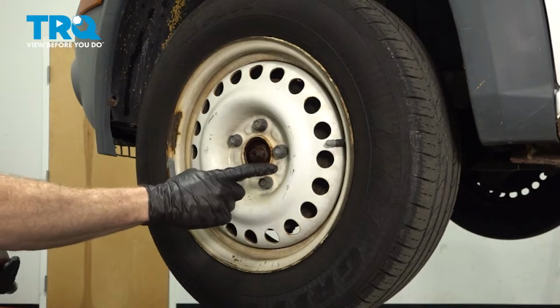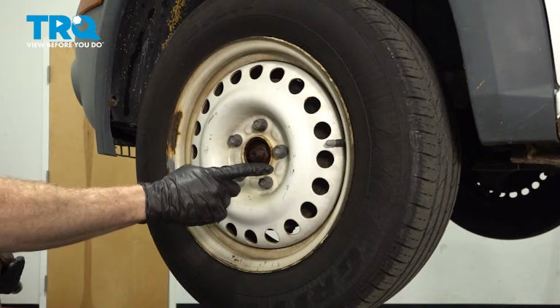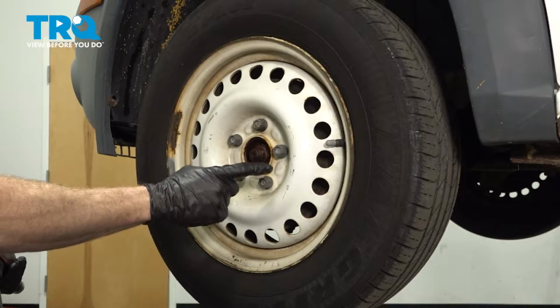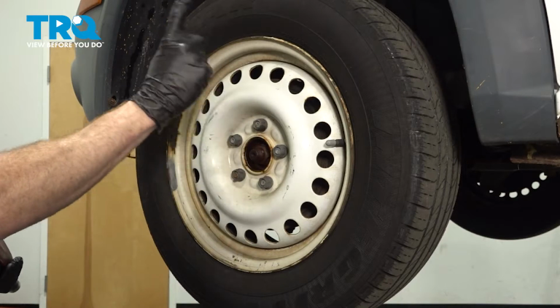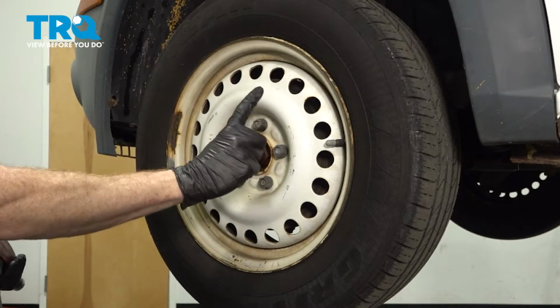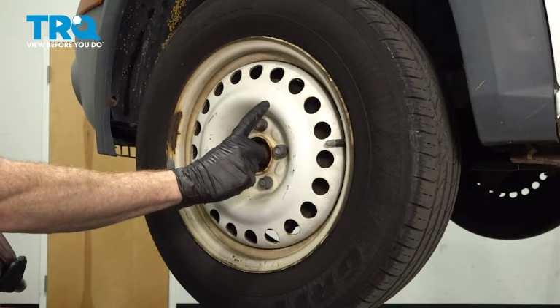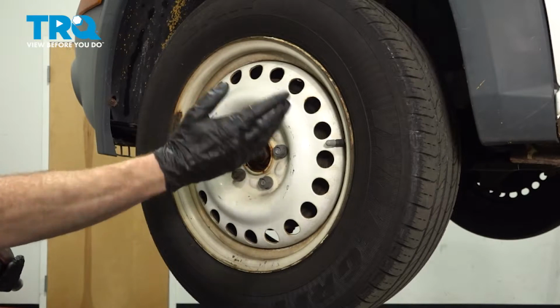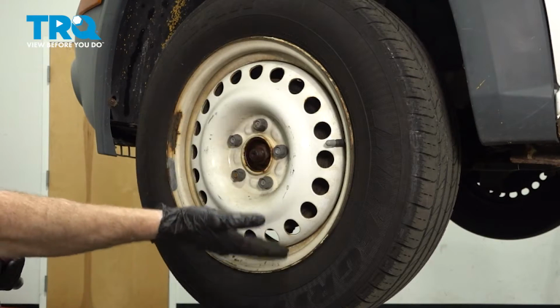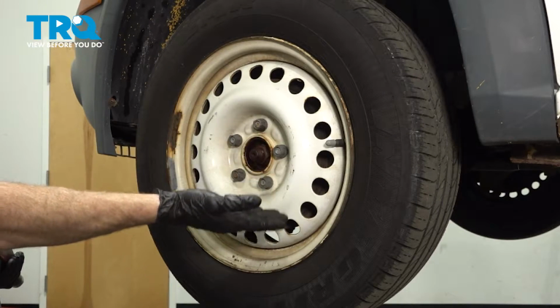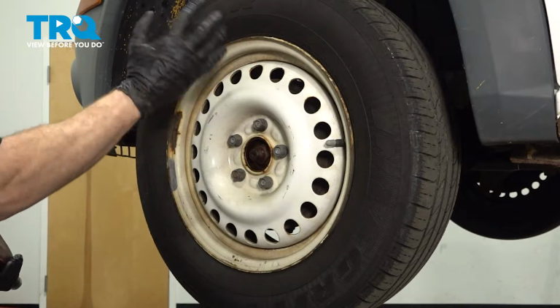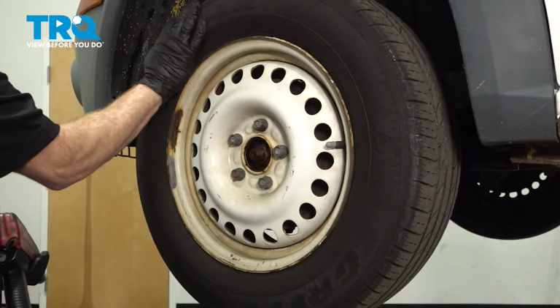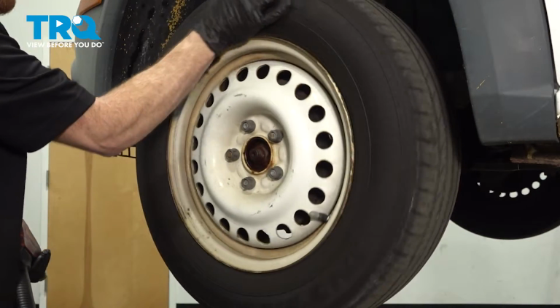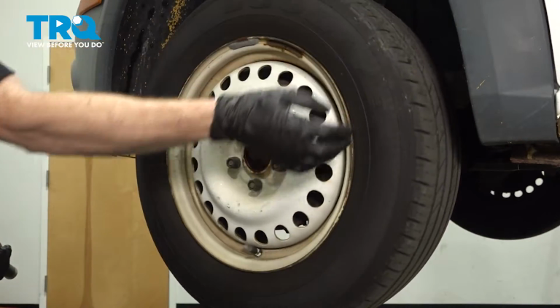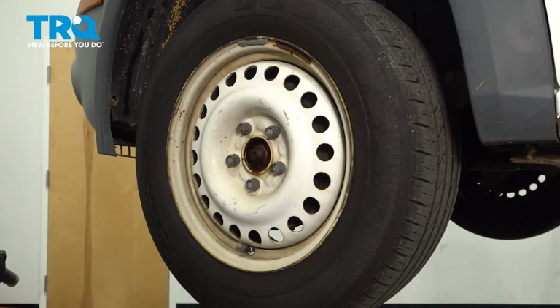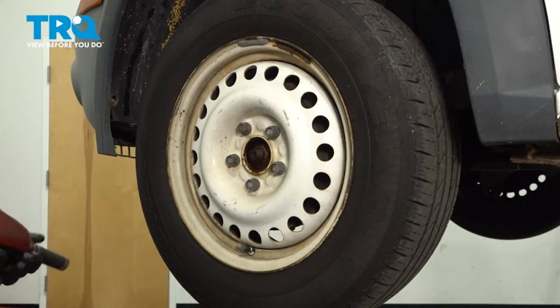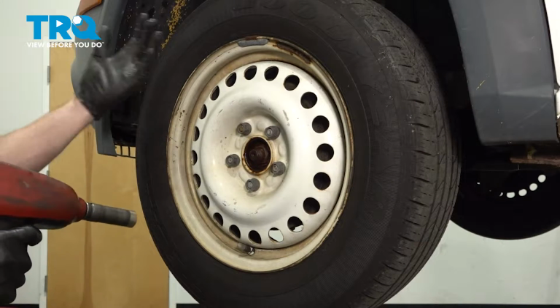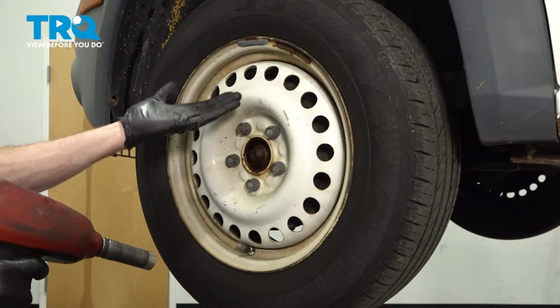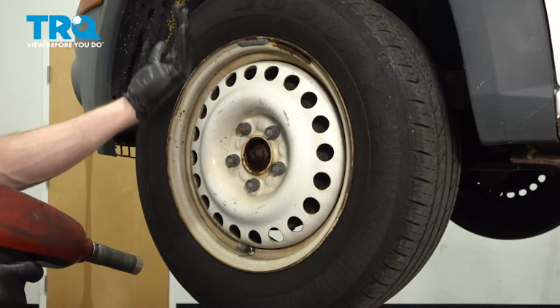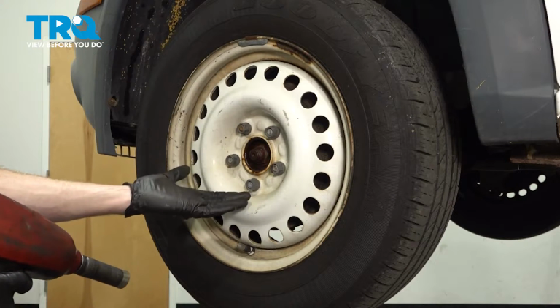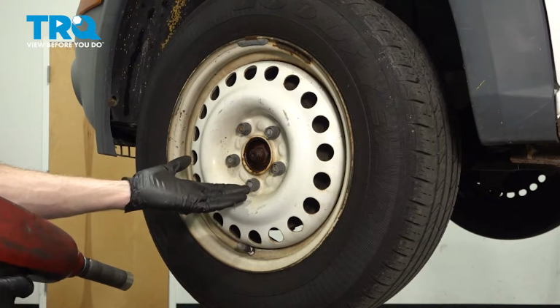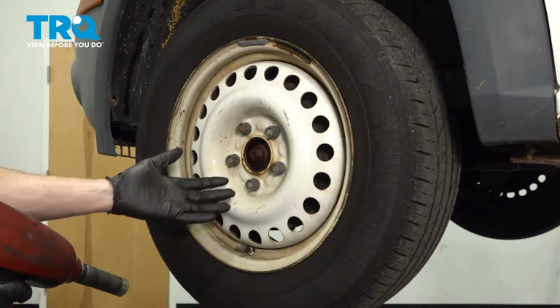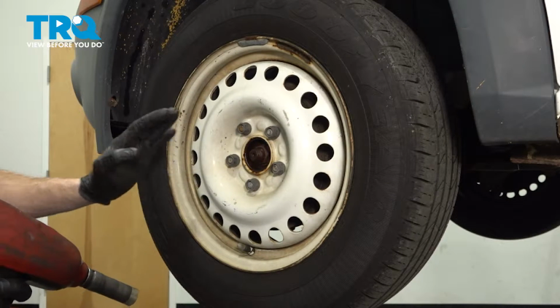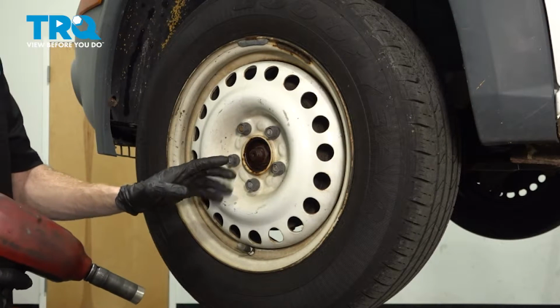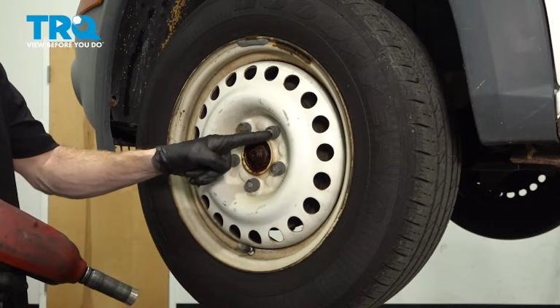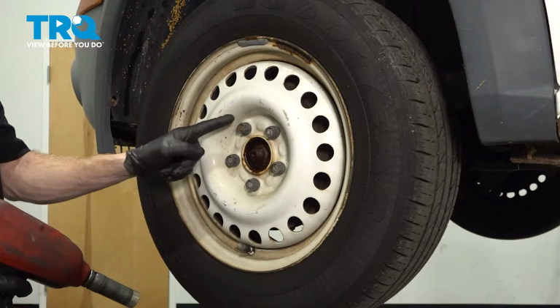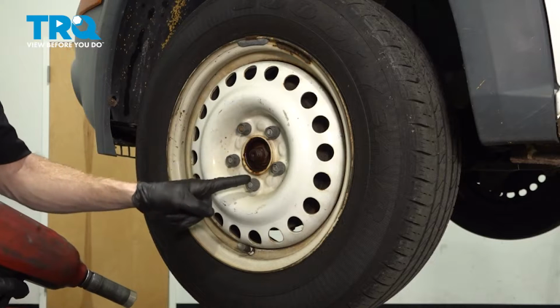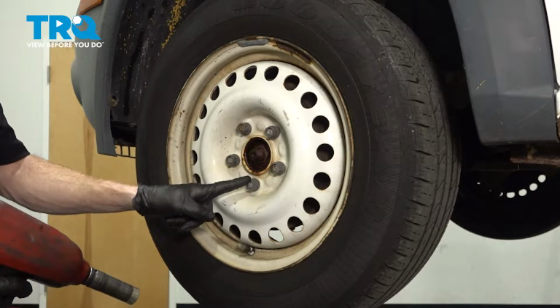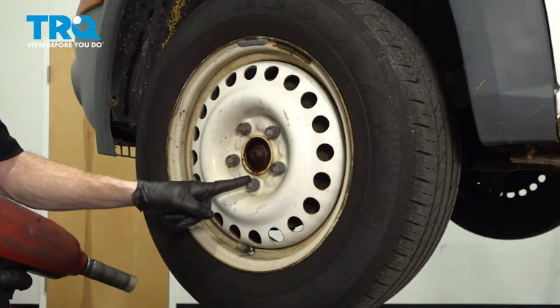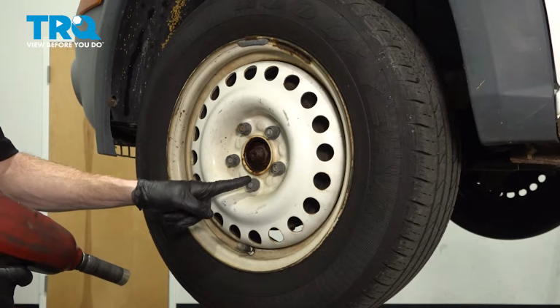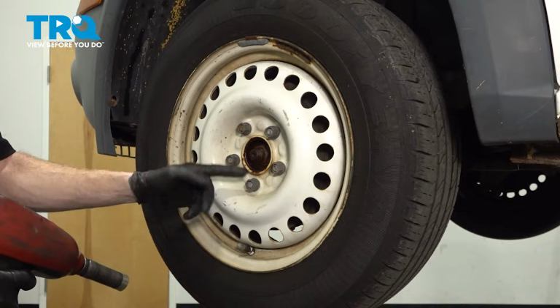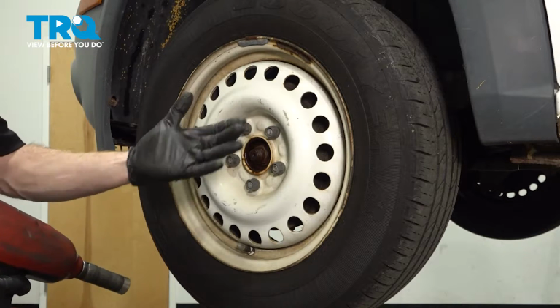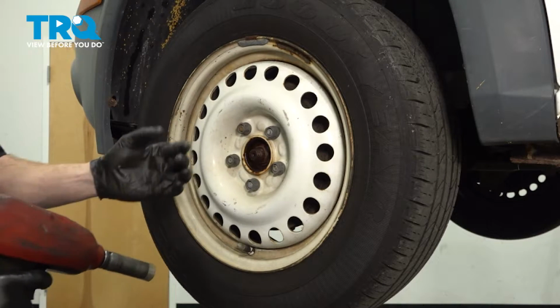It's time to get started on our job. The first thing you need to do is safely raise and support the front of the vehicle so the wheel's off the ground. Make sure you have the suspension hanging. After that, you're going to remove all five of your 19mm lug nuts and then the wheel.